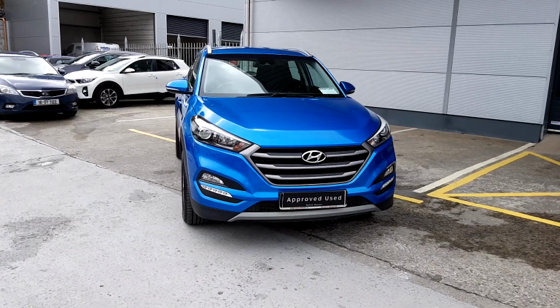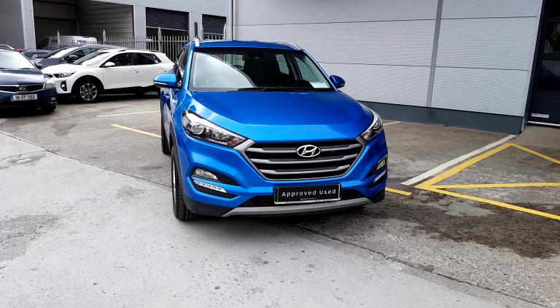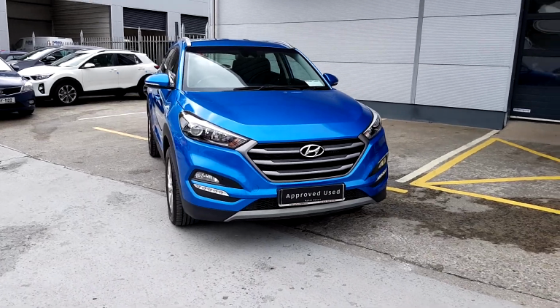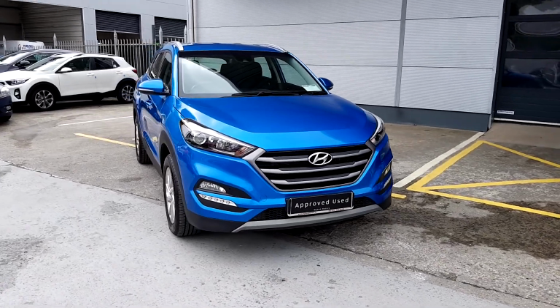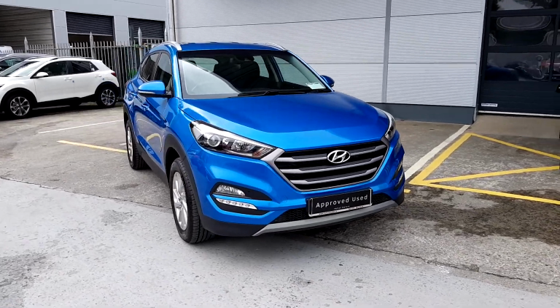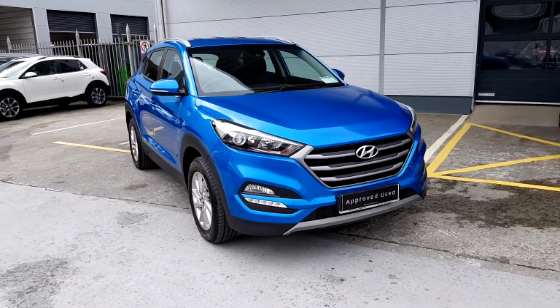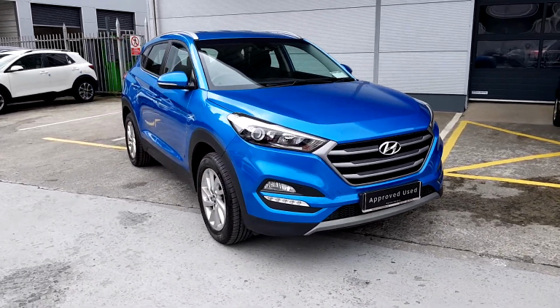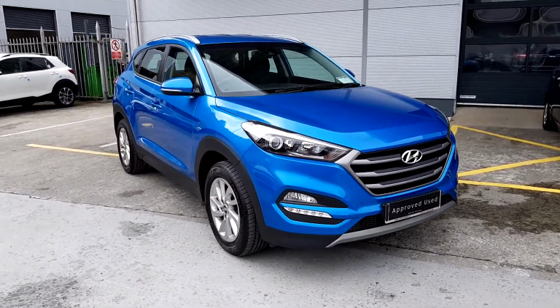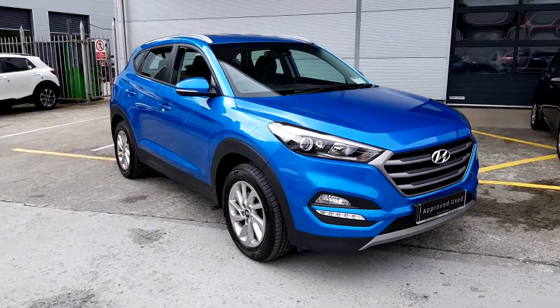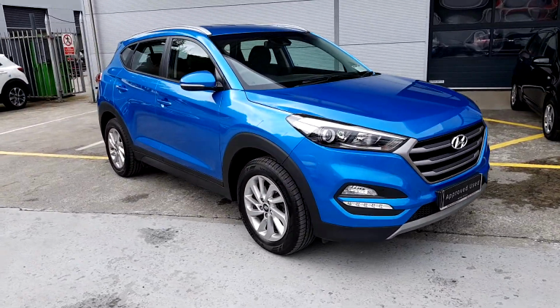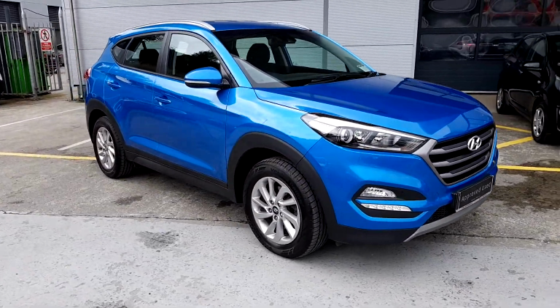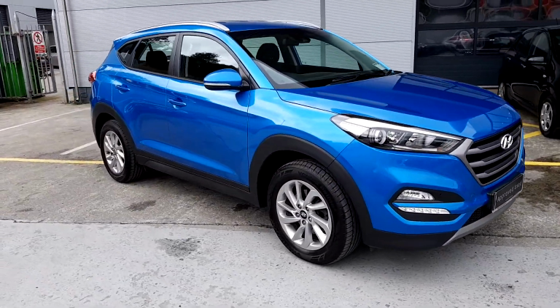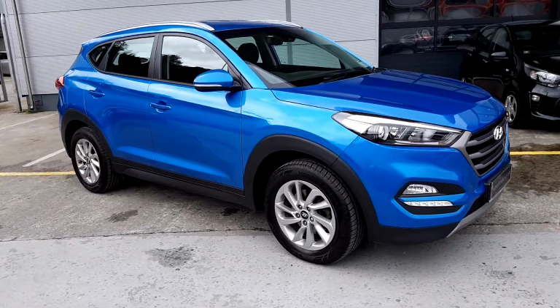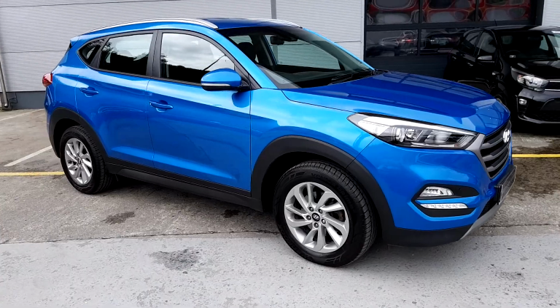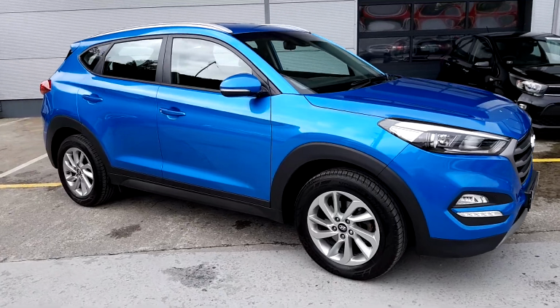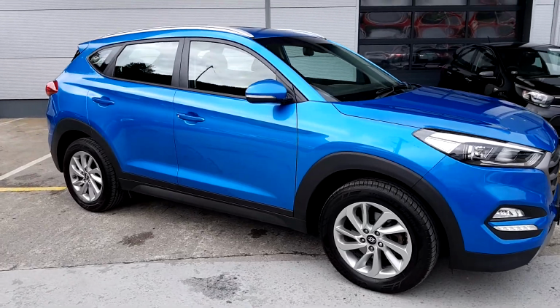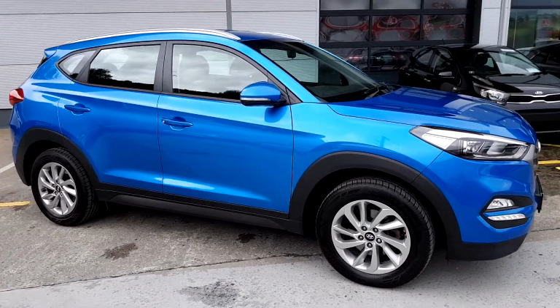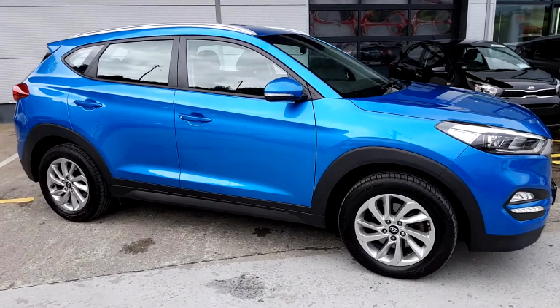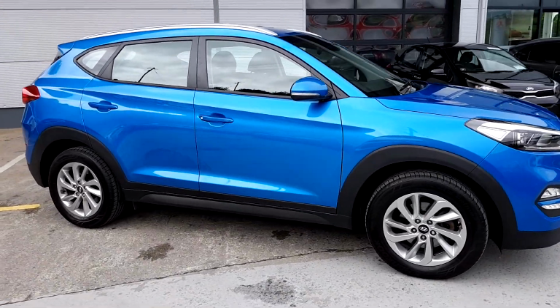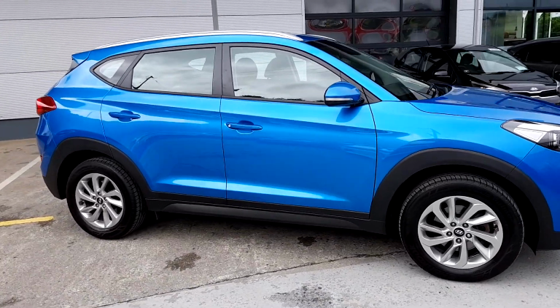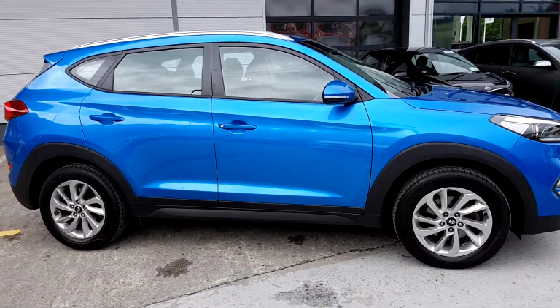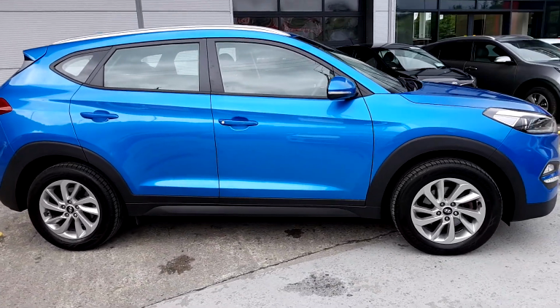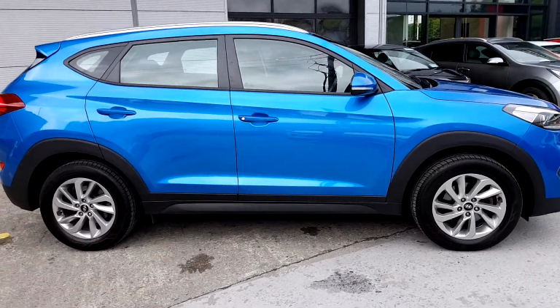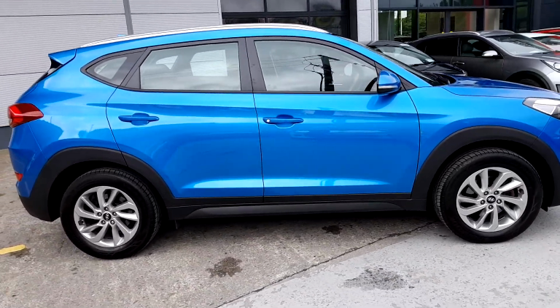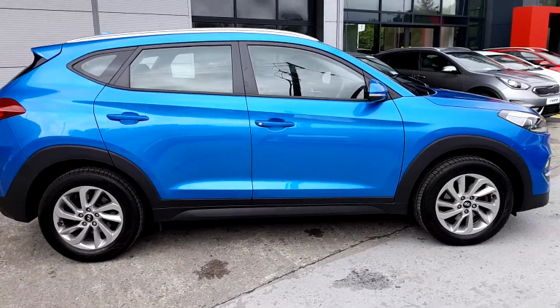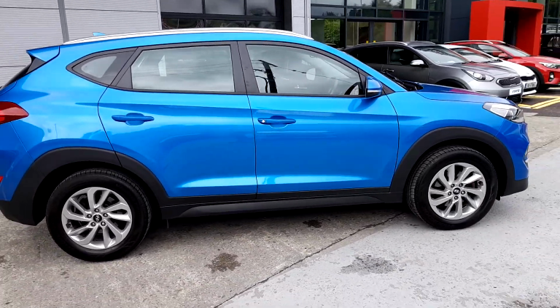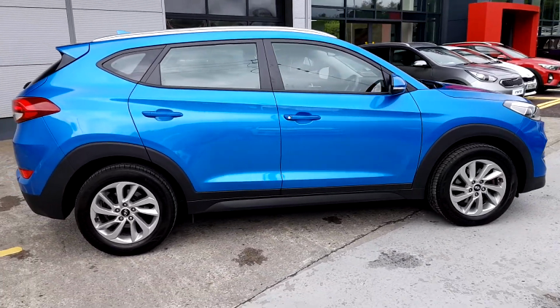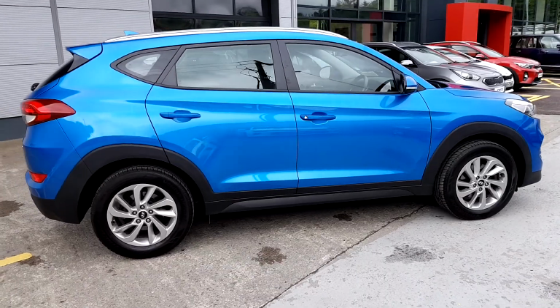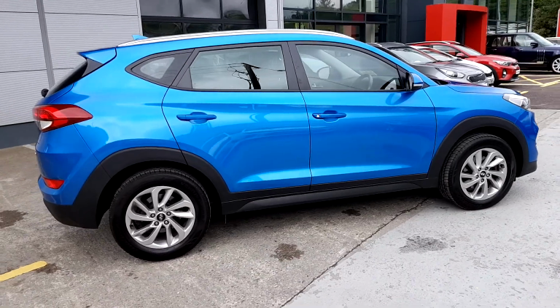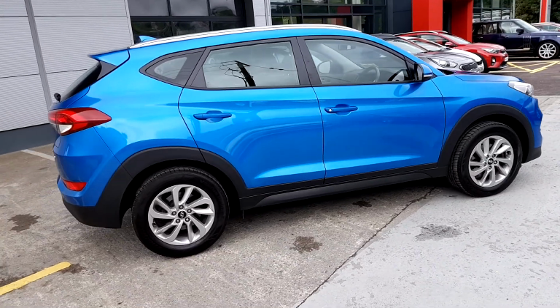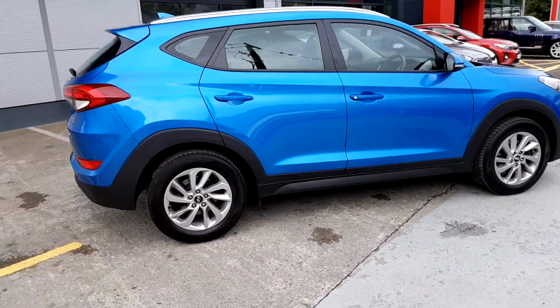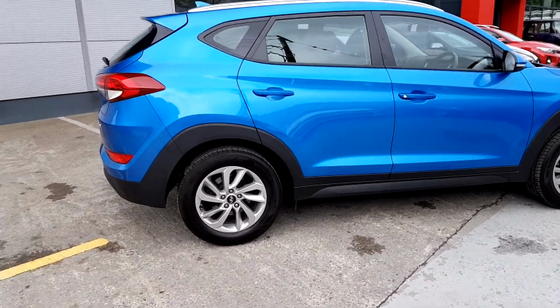This is our 2017 Hyundai Tucson. It has a 1.7 litre diesel engine and it comes with alloy wheels.